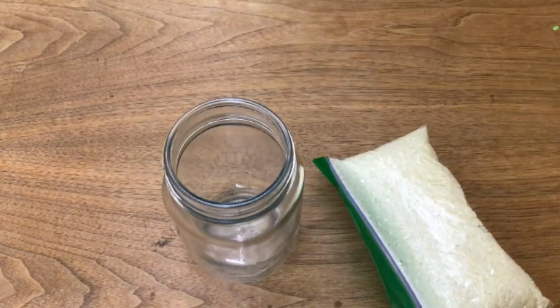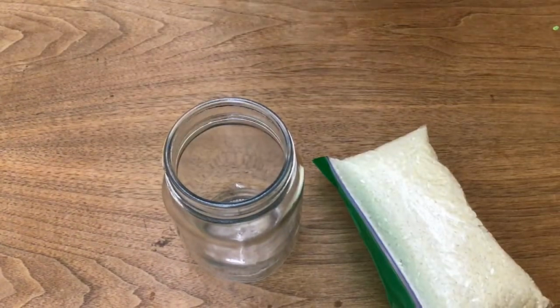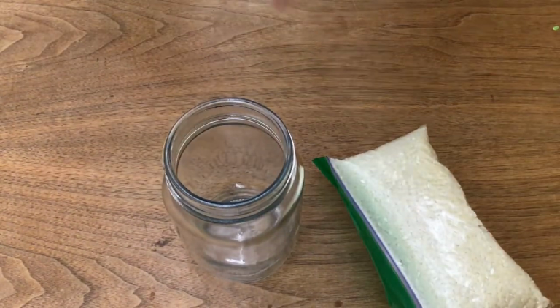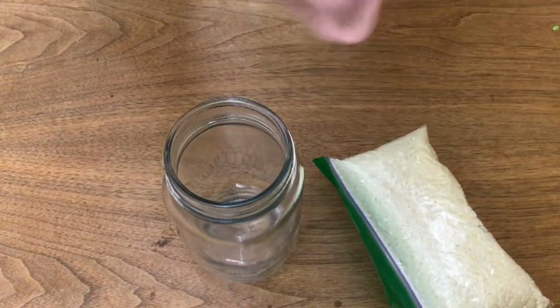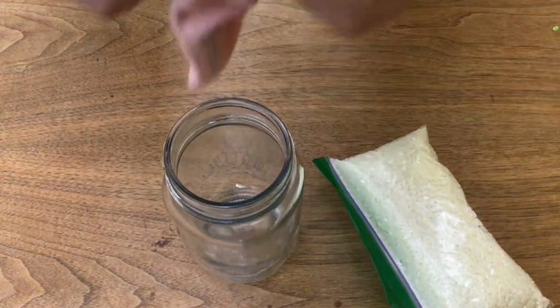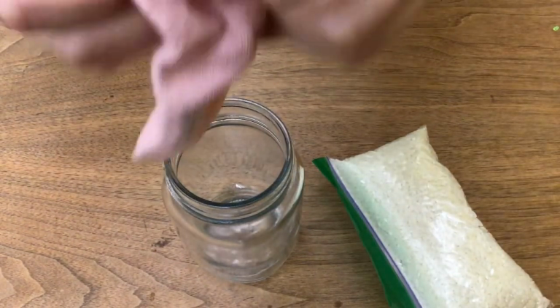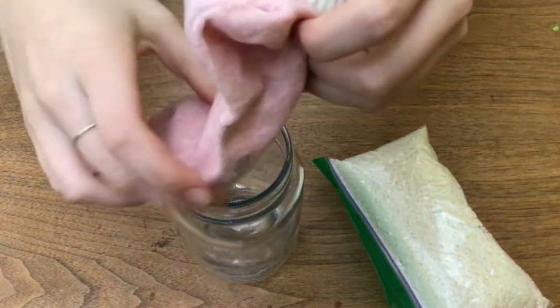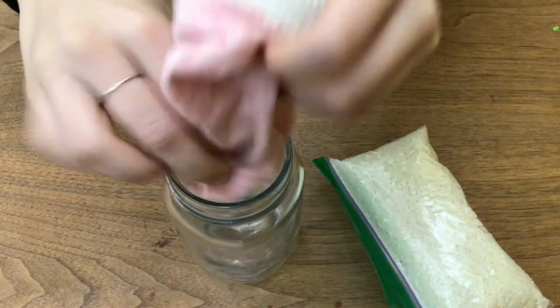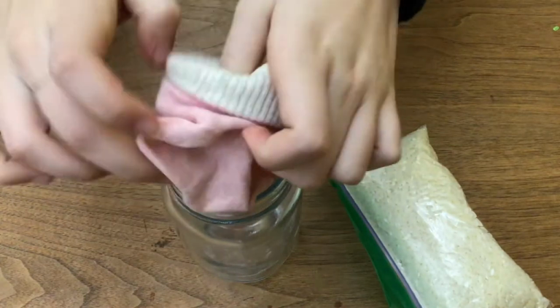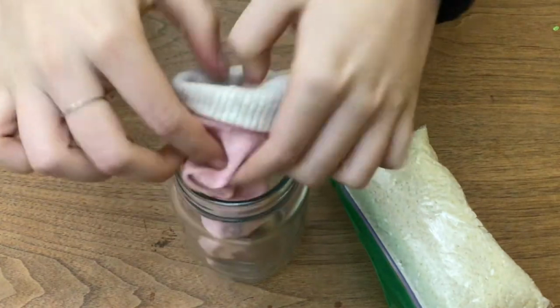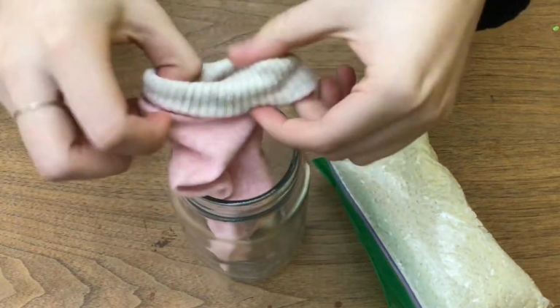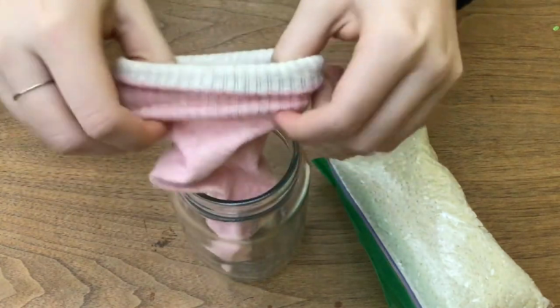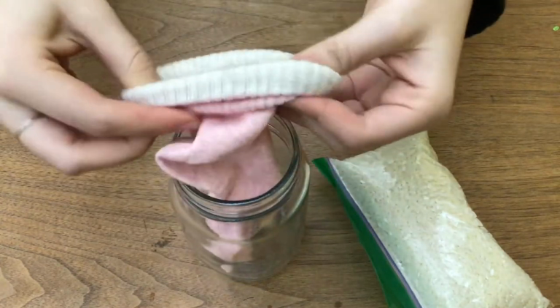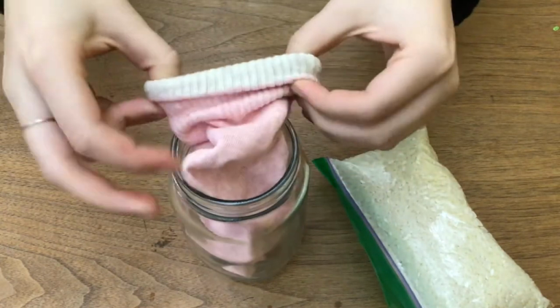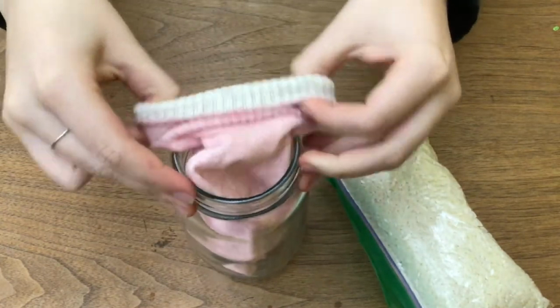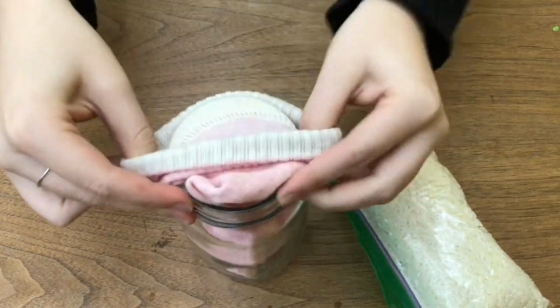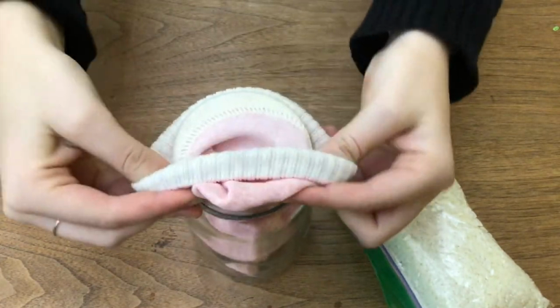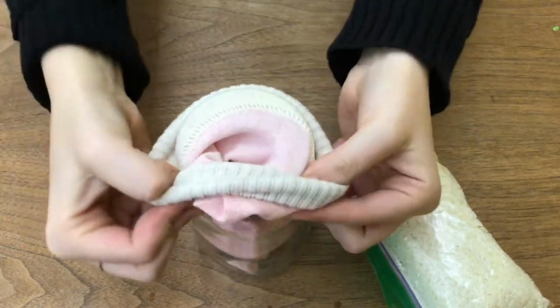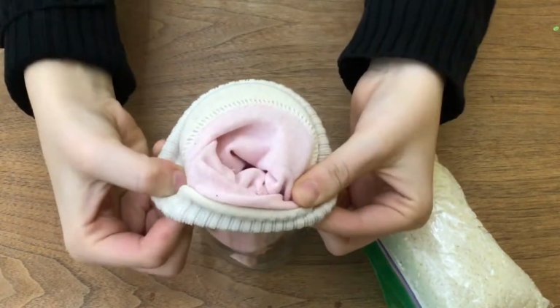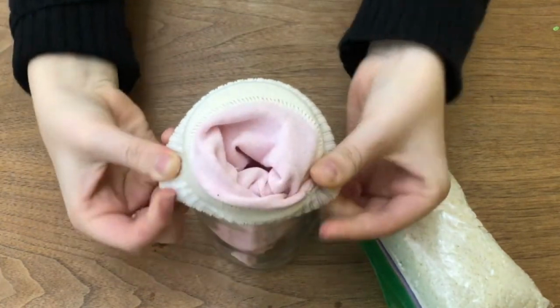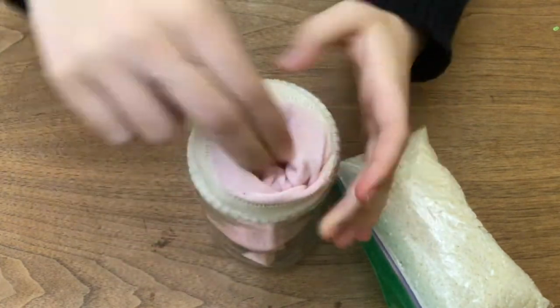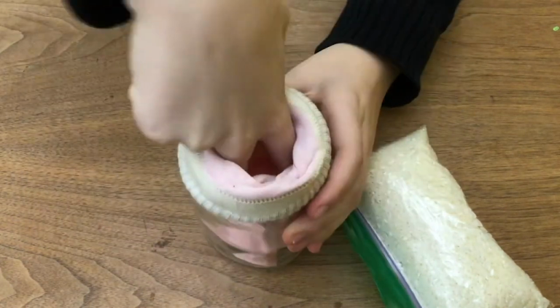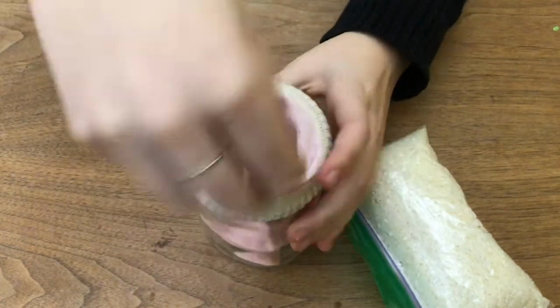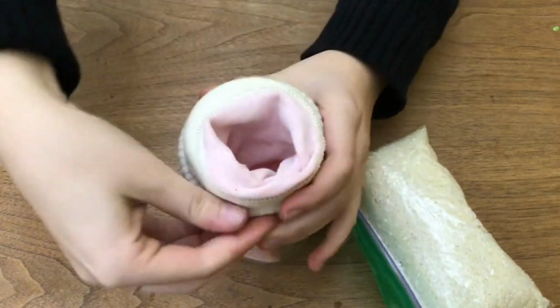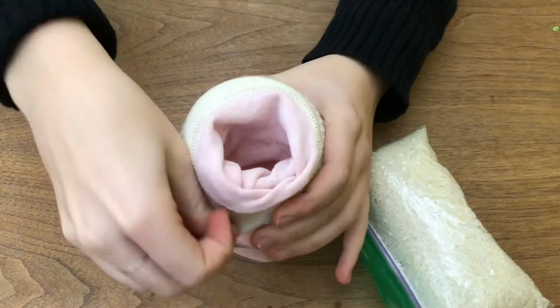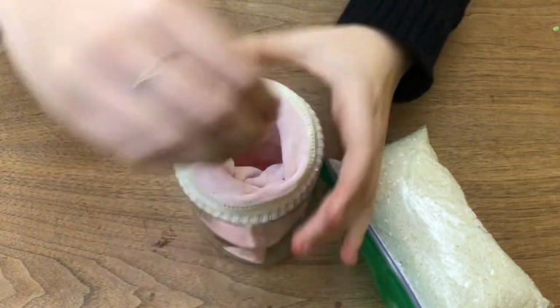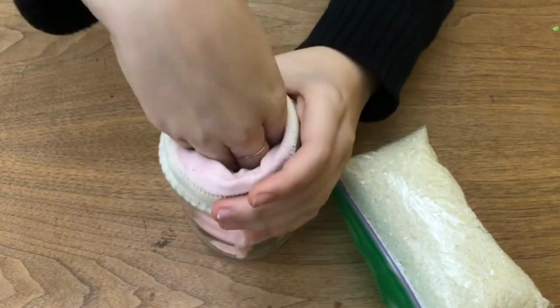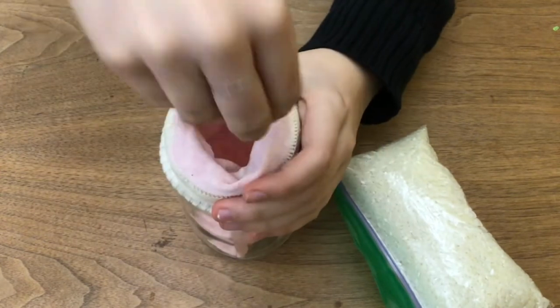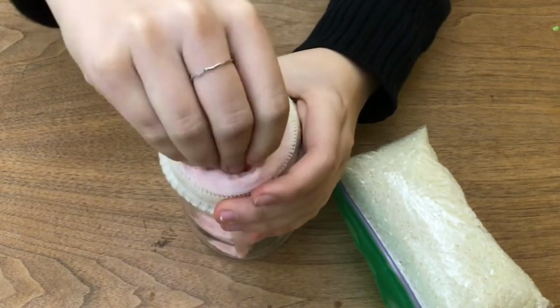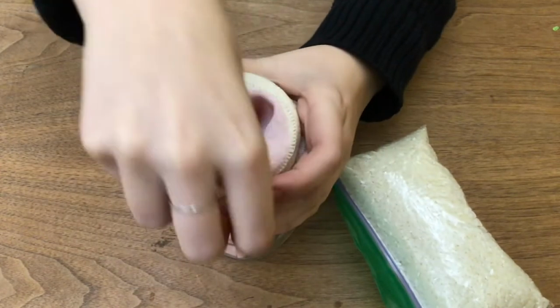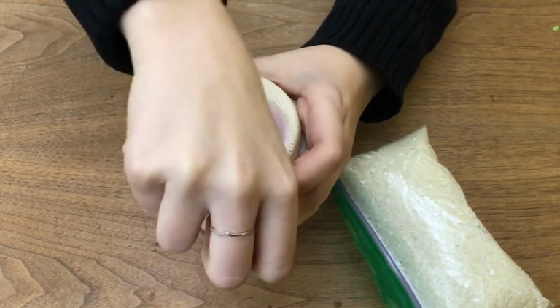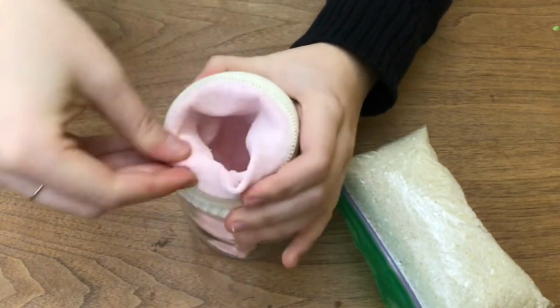To start, you want to take your sock and wrap the top around the edge of the jar, just like I'm doing here. Make sure the sock is all the way inside.